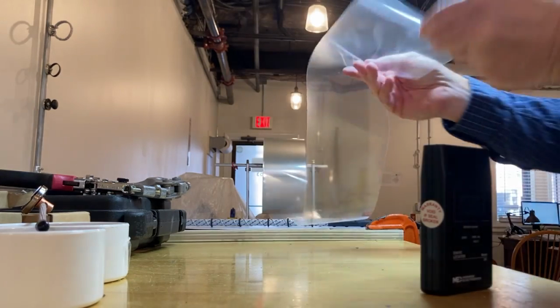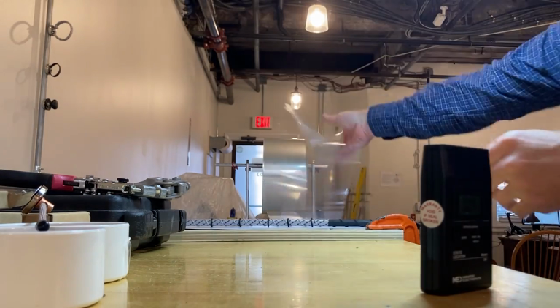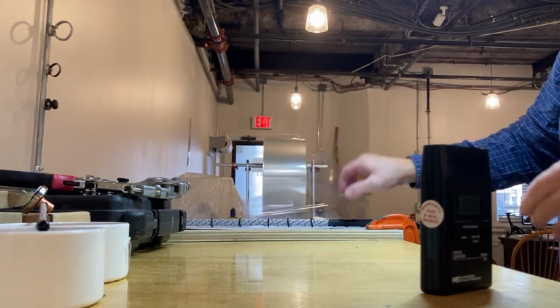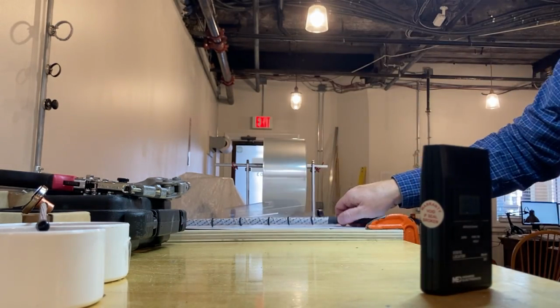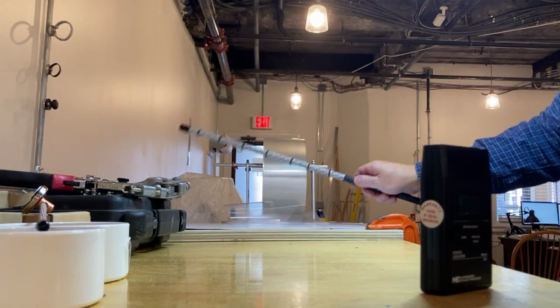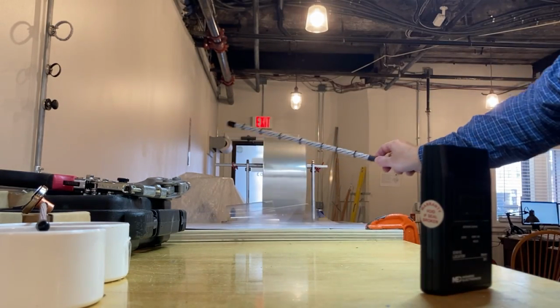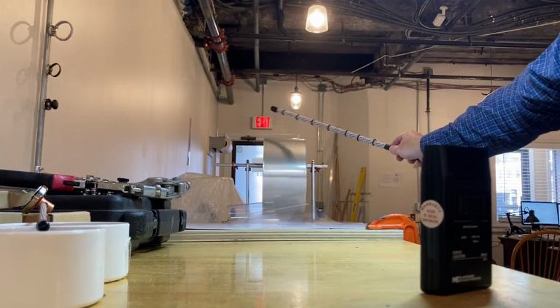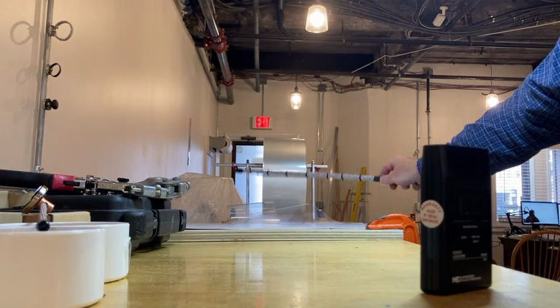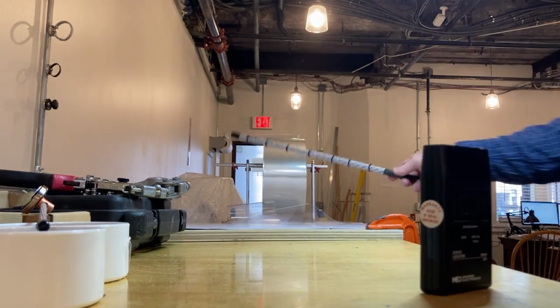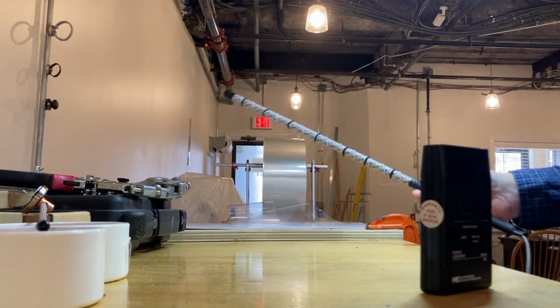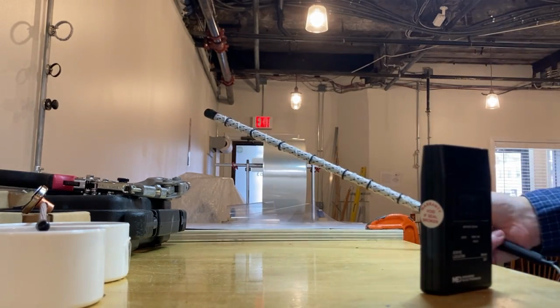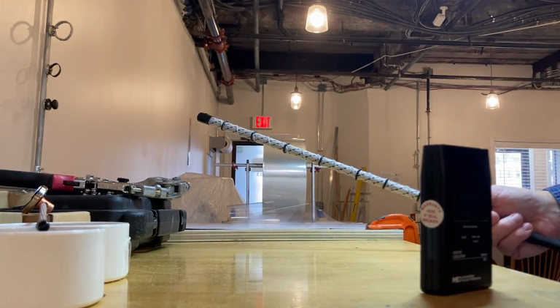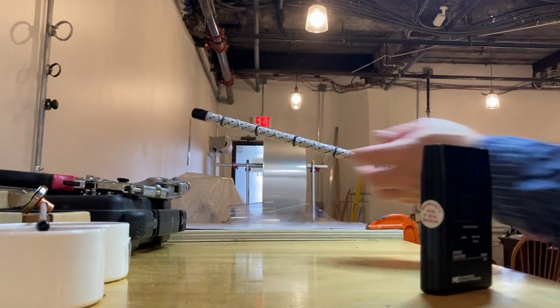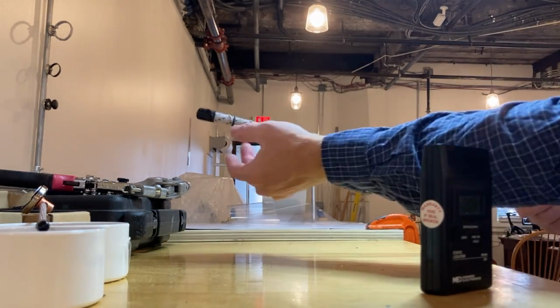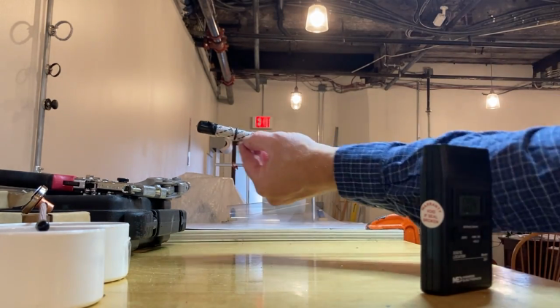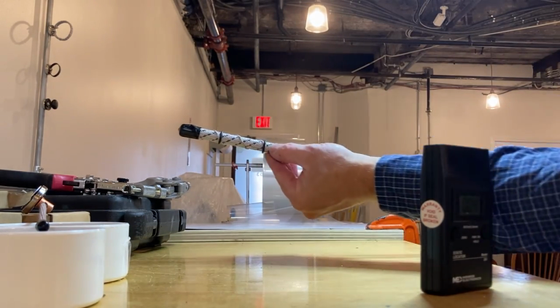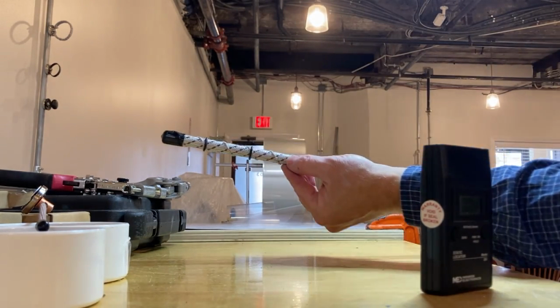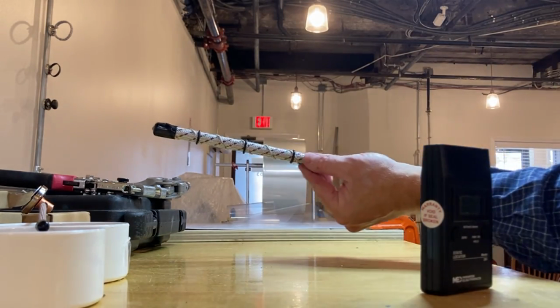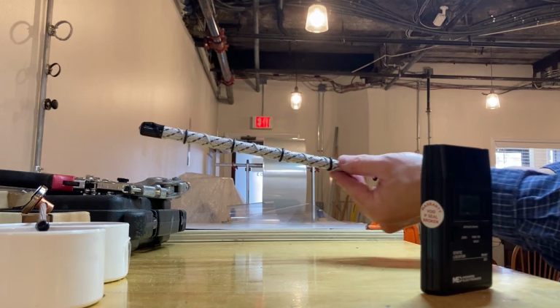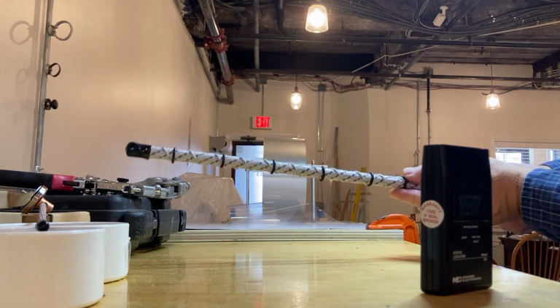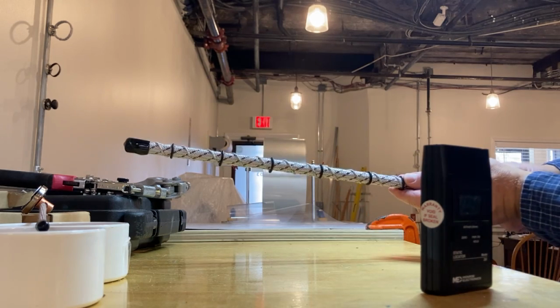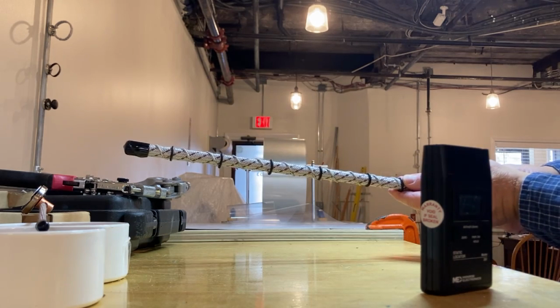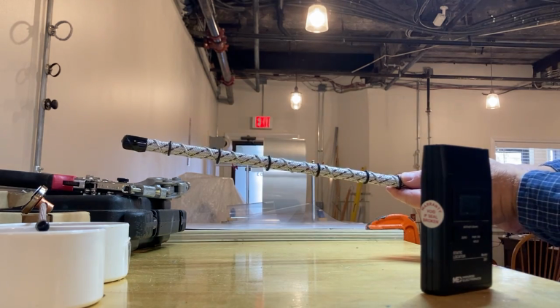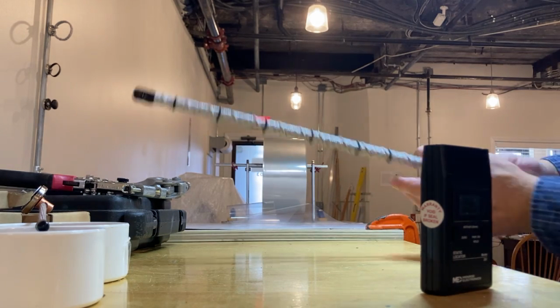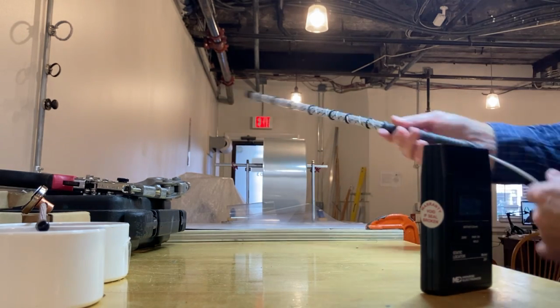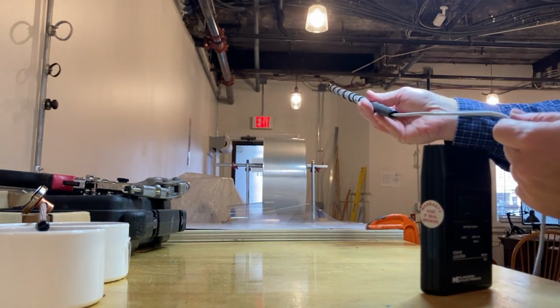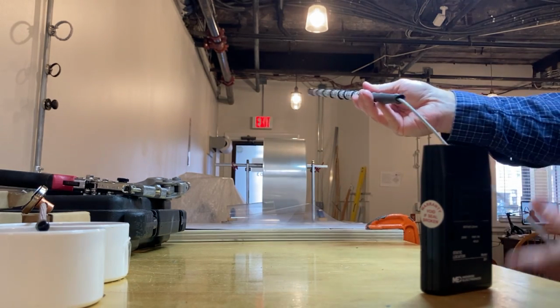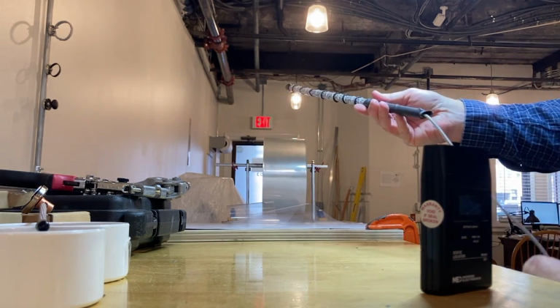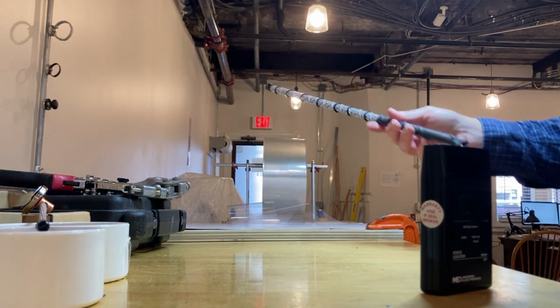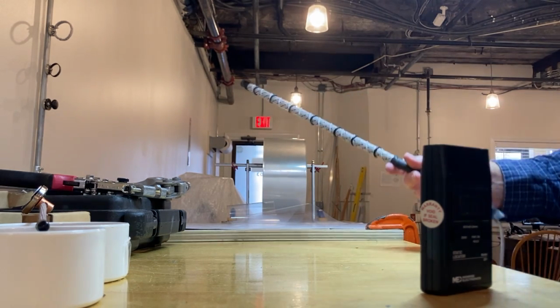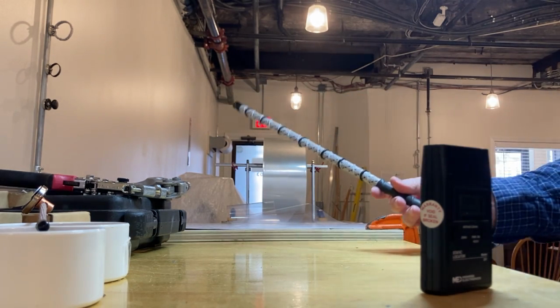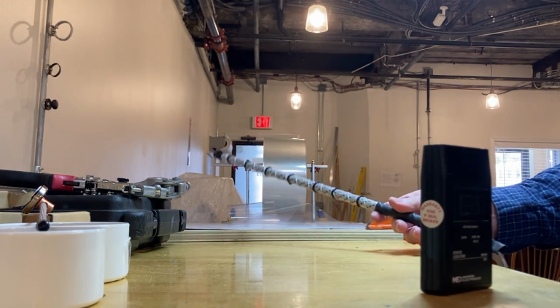Basically, the way the Safety One works is that if you just wand it over a highly charged object, the micro points within the film ground up the charge to the frame of the equipment.